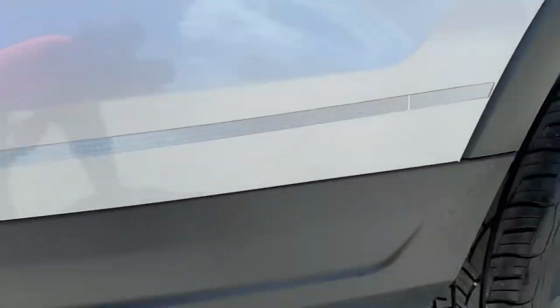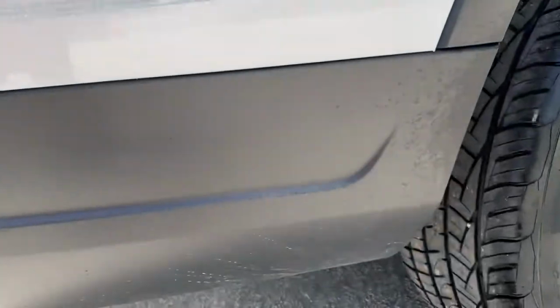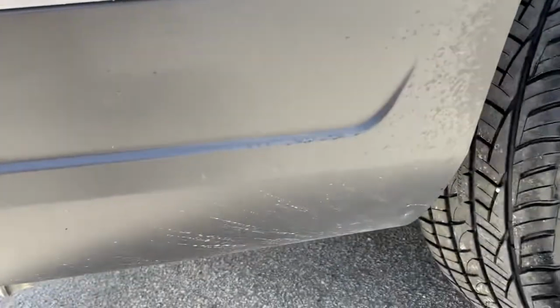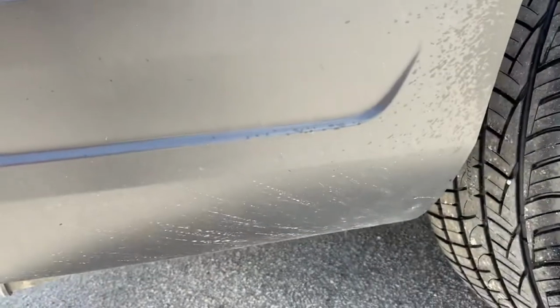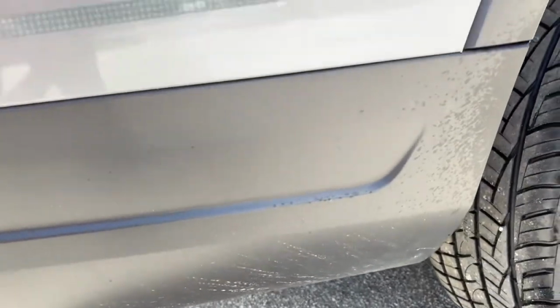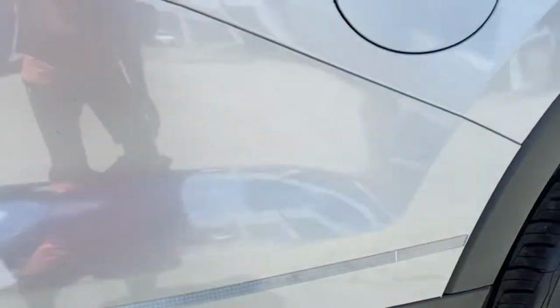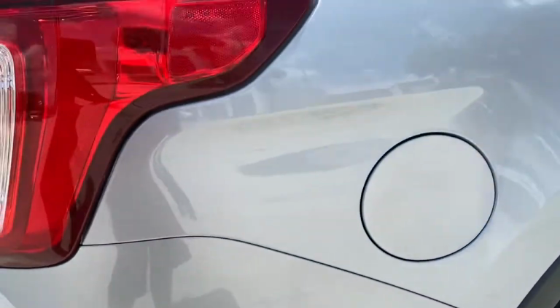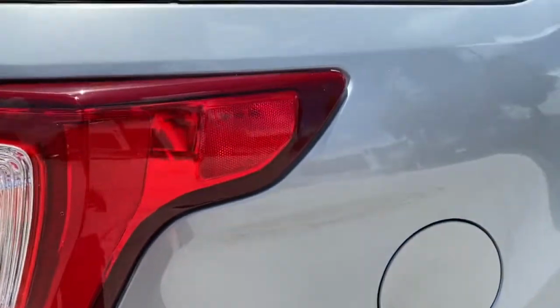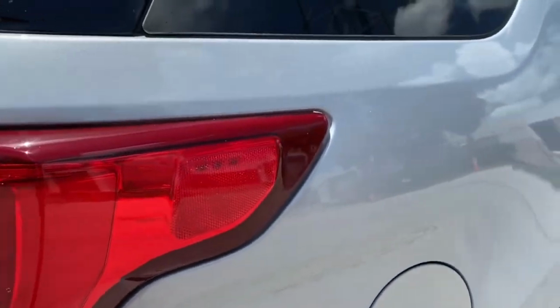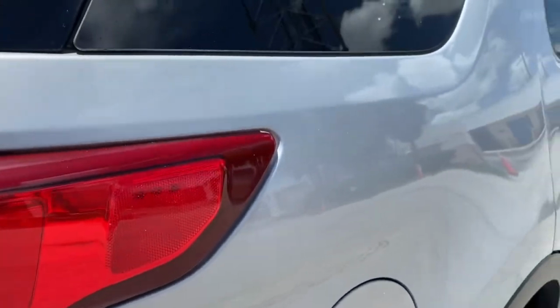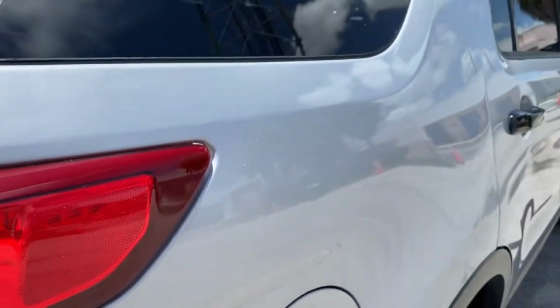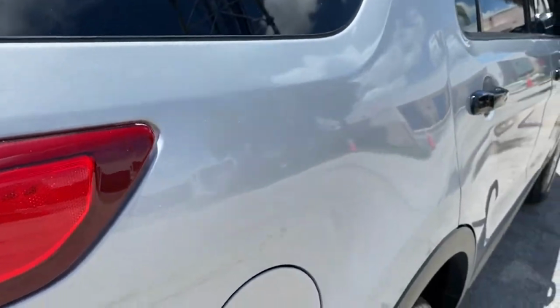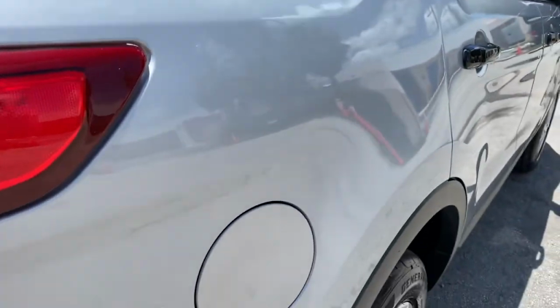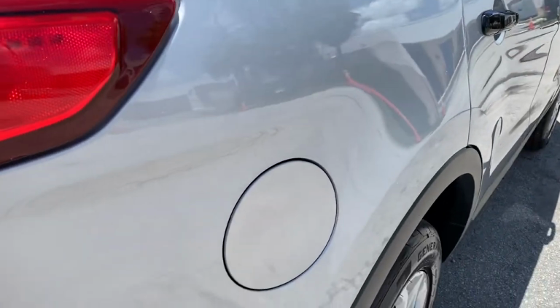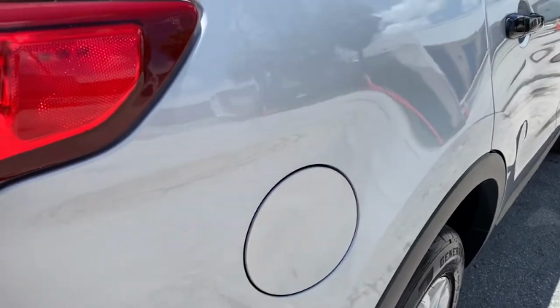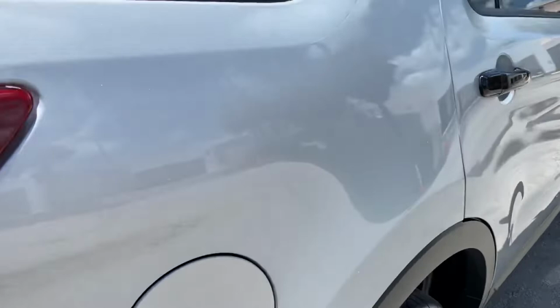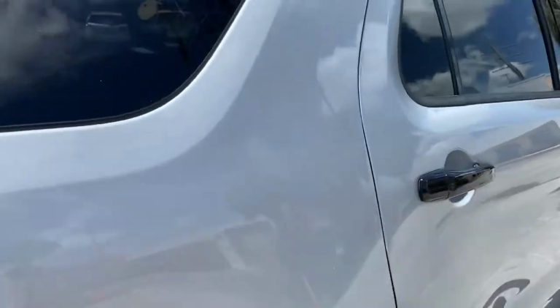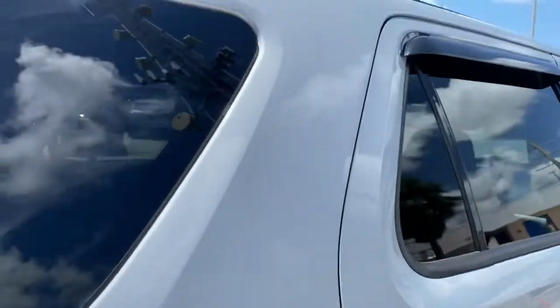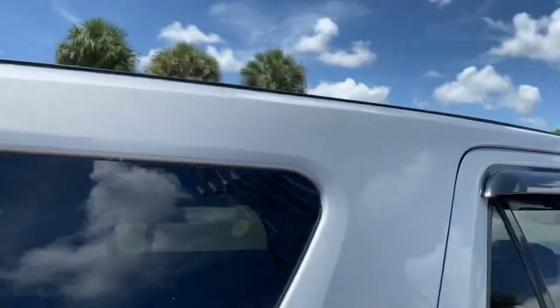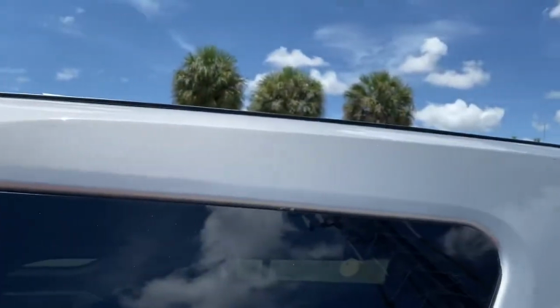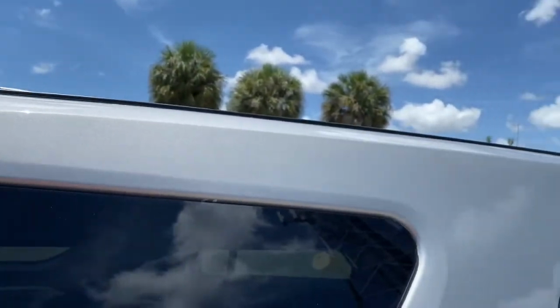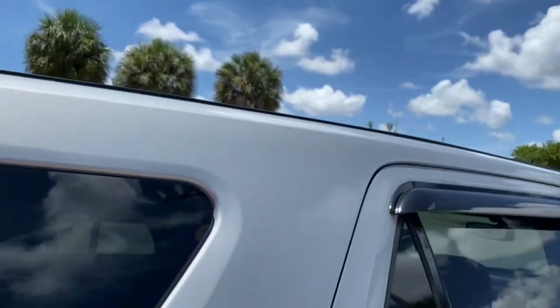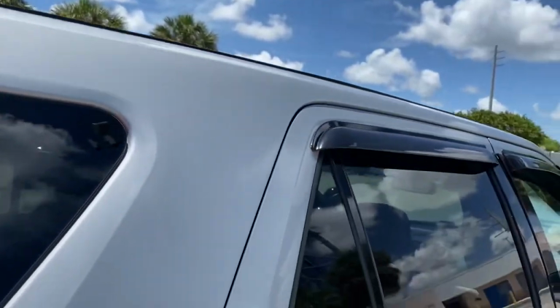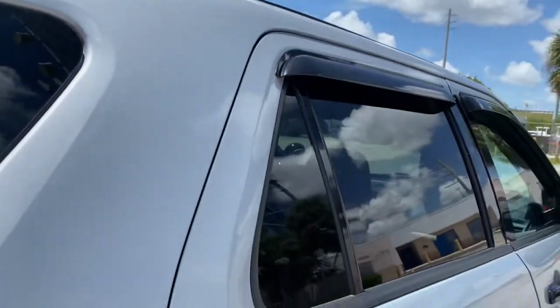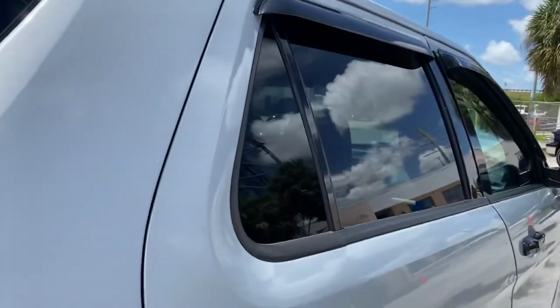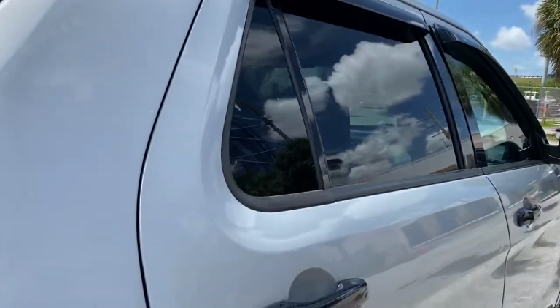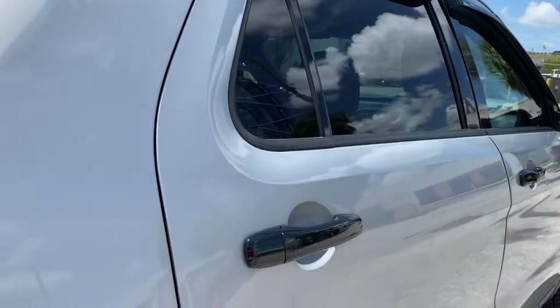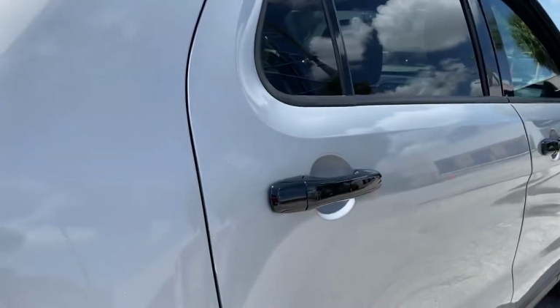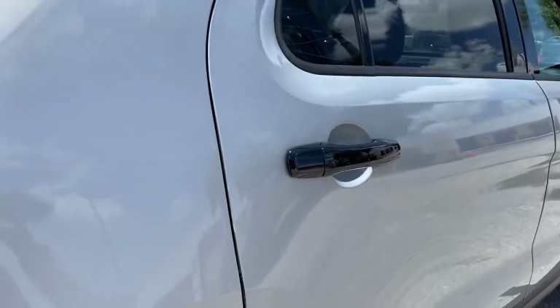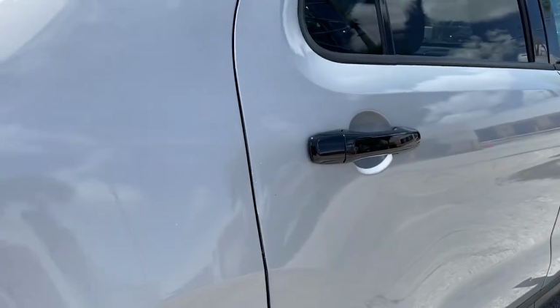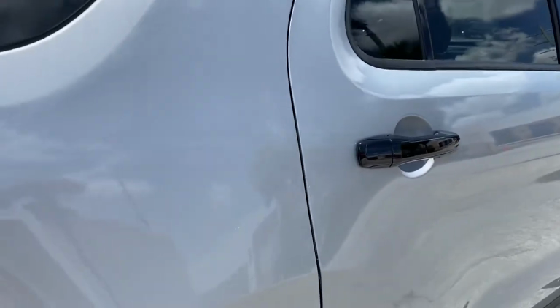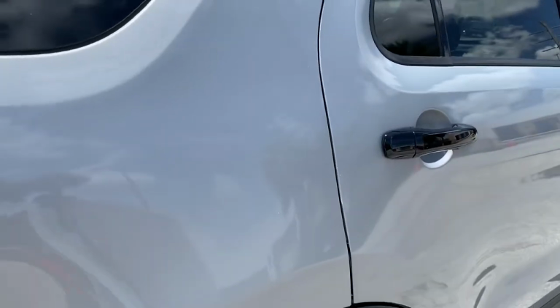Bottom of the bumper has very light road rash. Passenger side rear corner also in fantastic shape — very nice. You will be impressed with this one. And this color, I'm telling you, in person it looks even better — very clean silver.